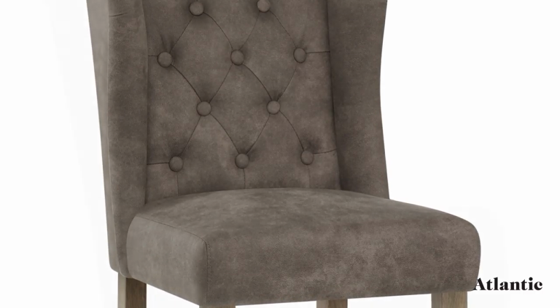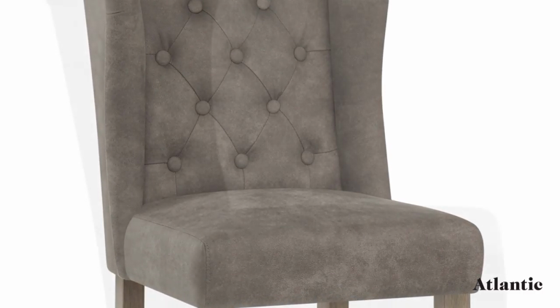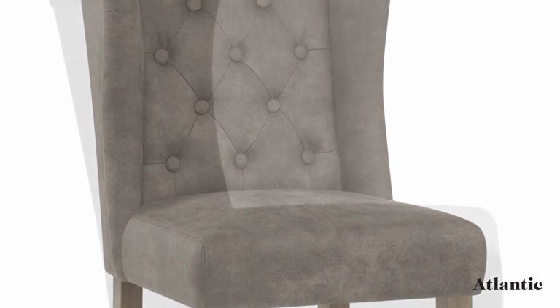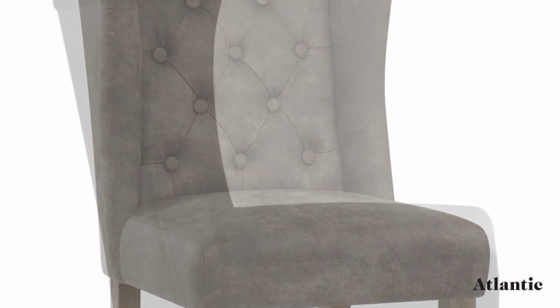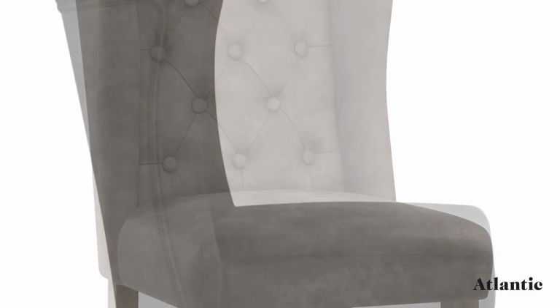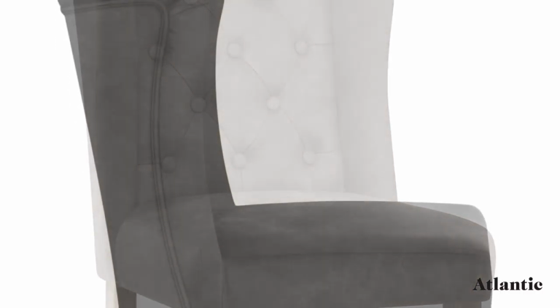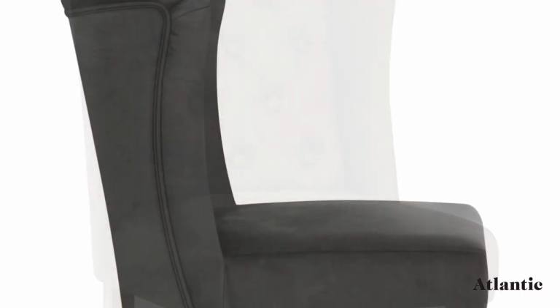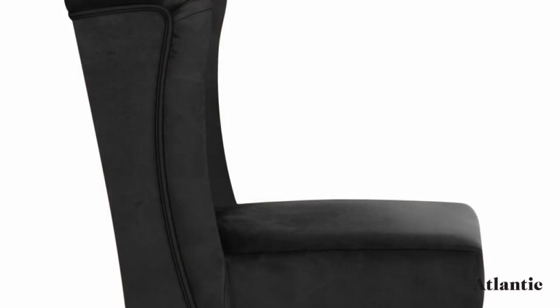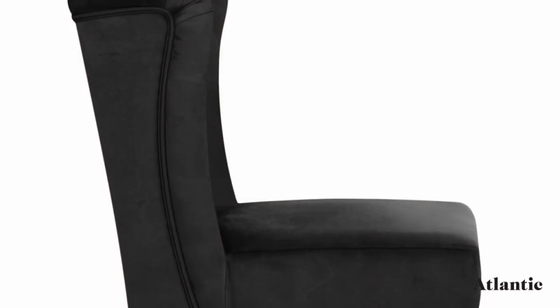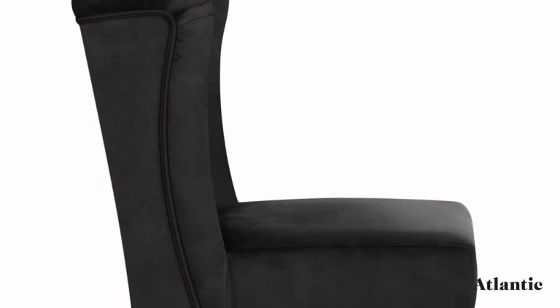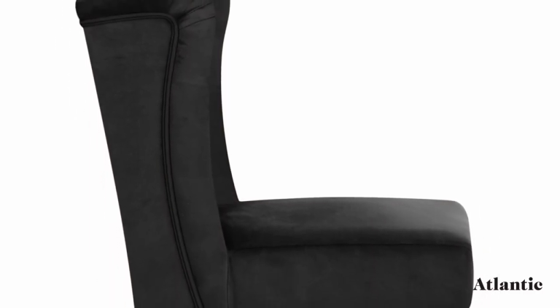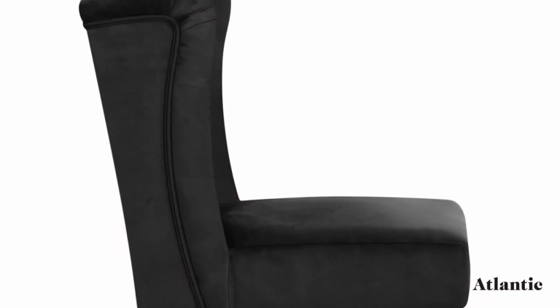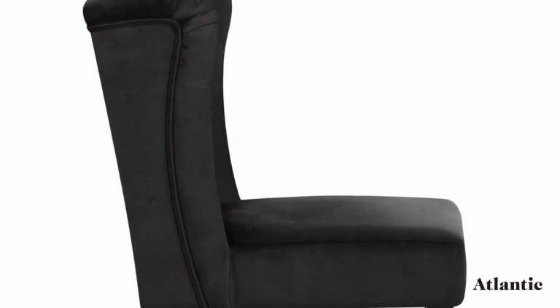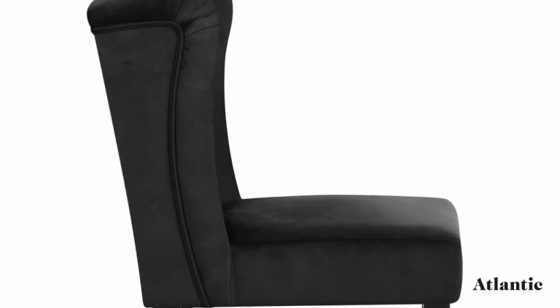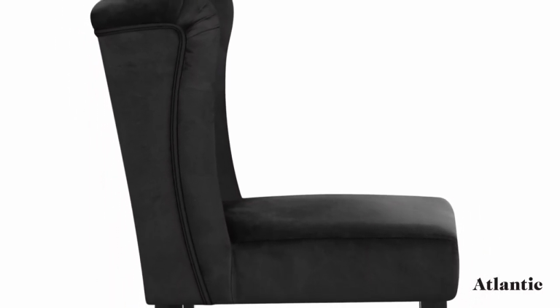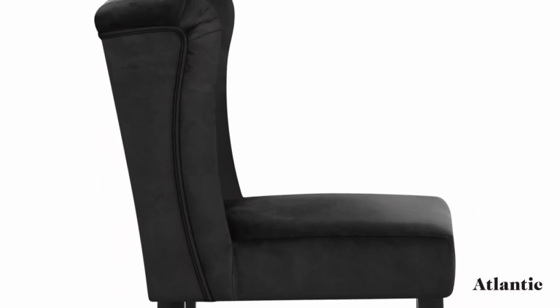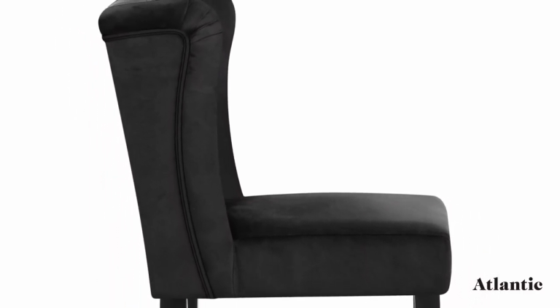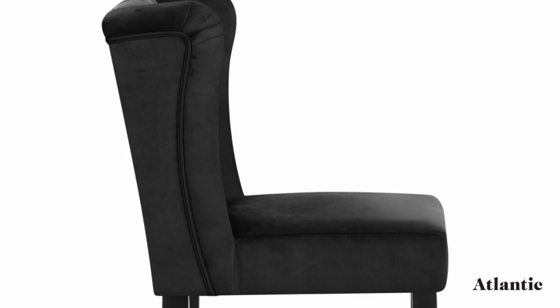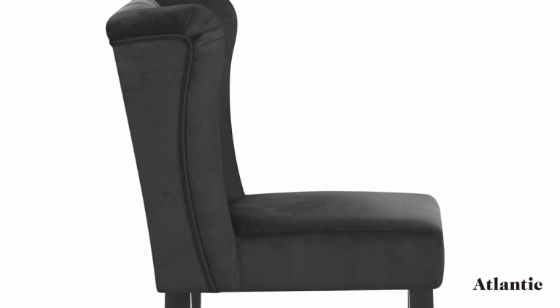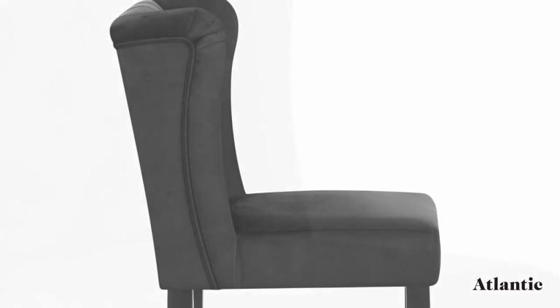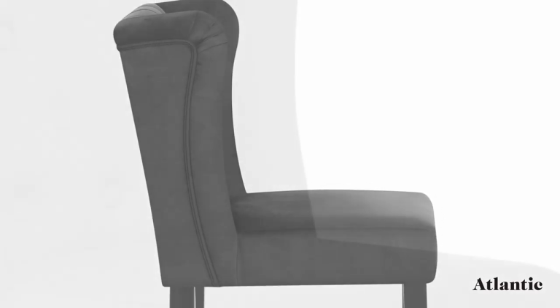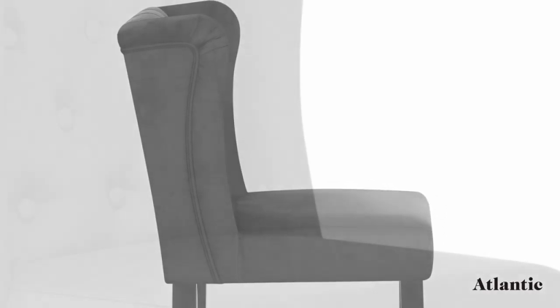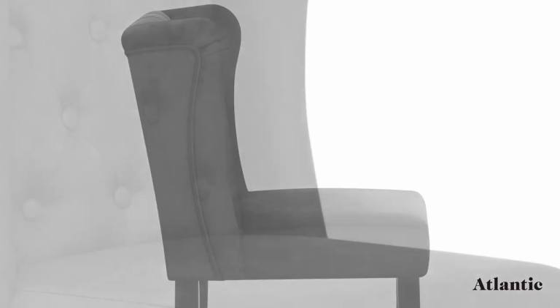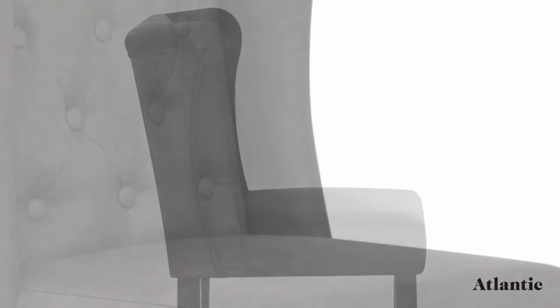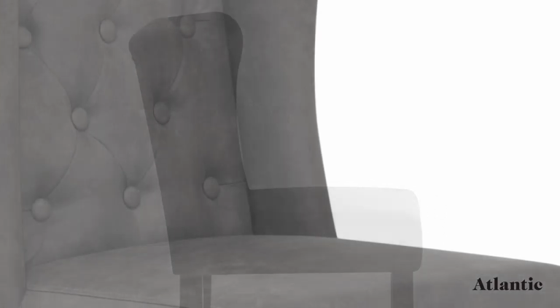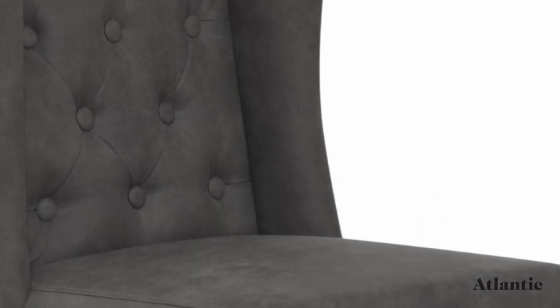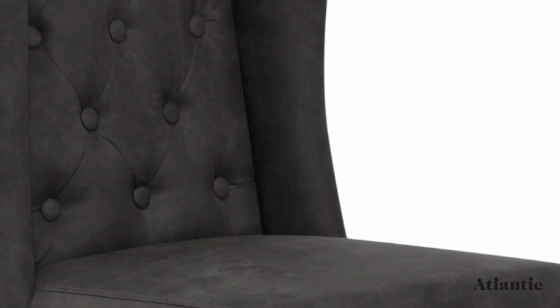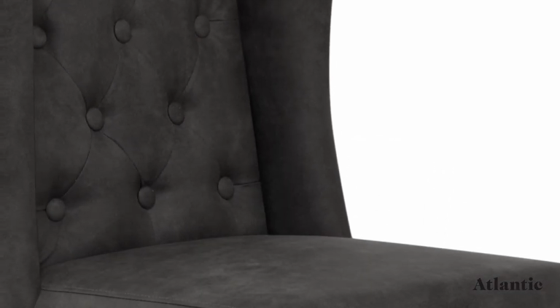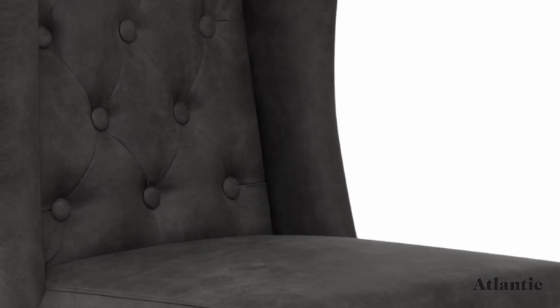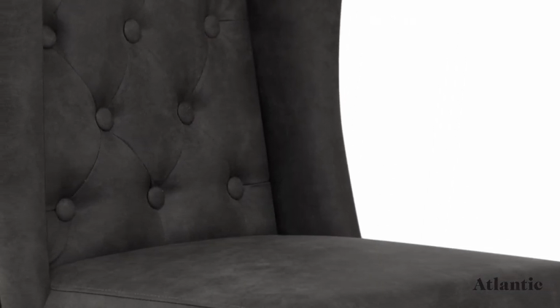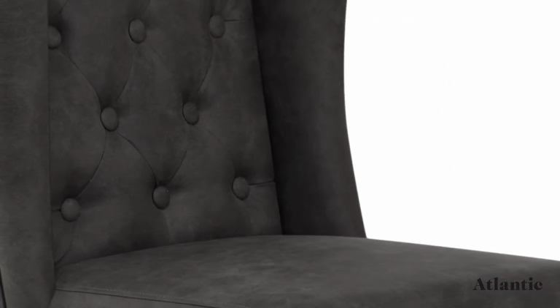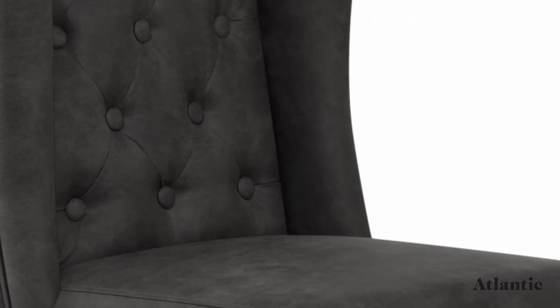A winged backrest gives the stool a traditional feel, whilst button detailing enhances the luxurious design.